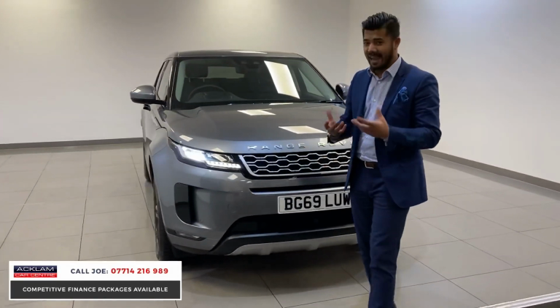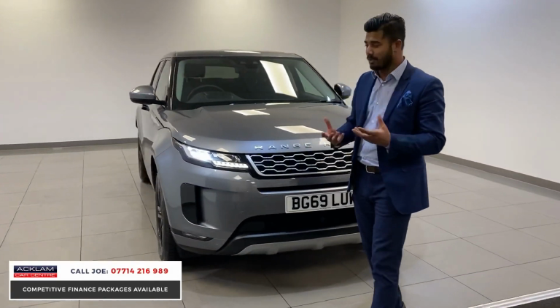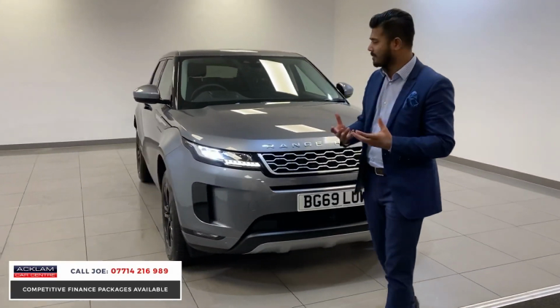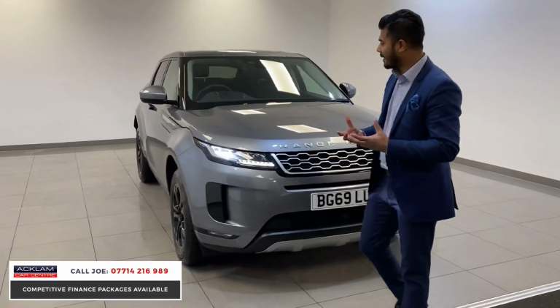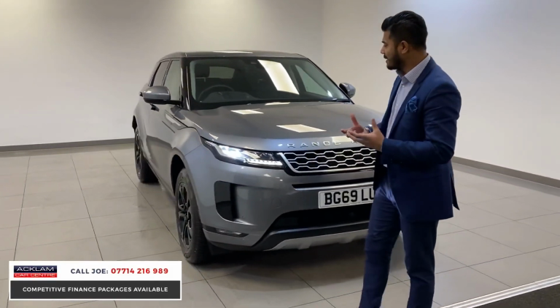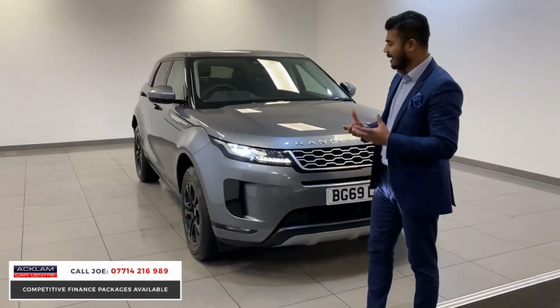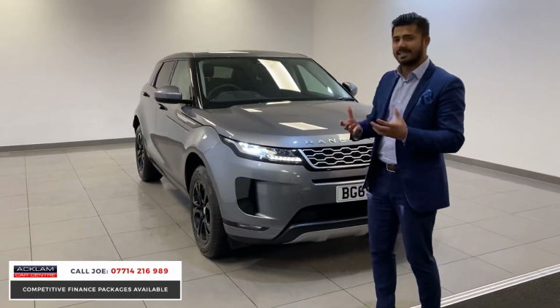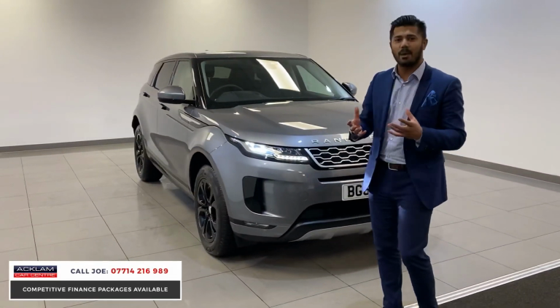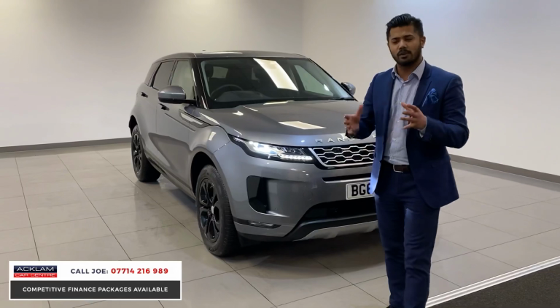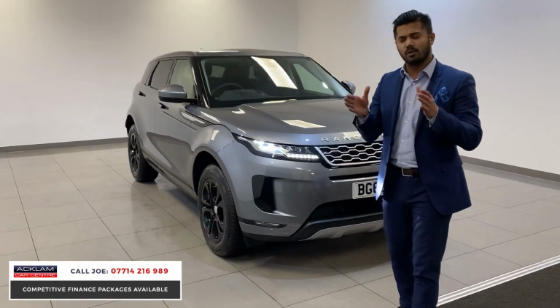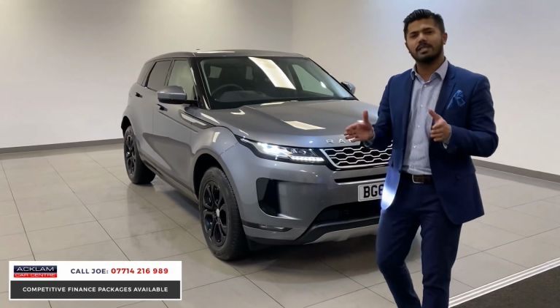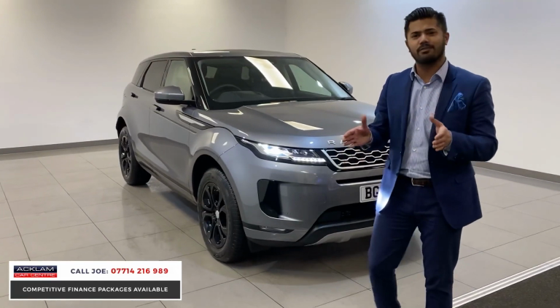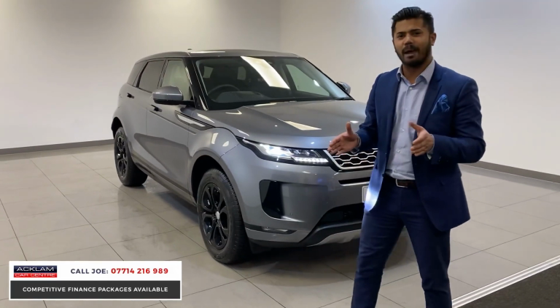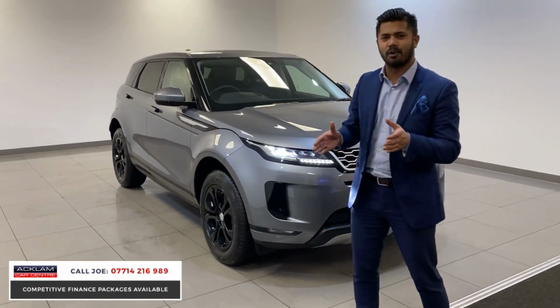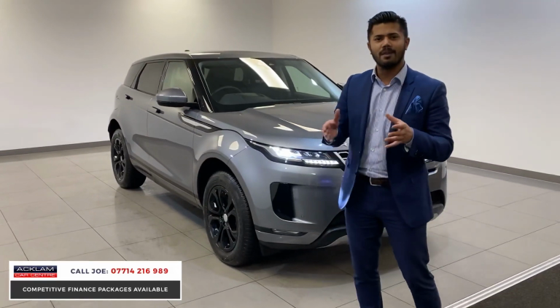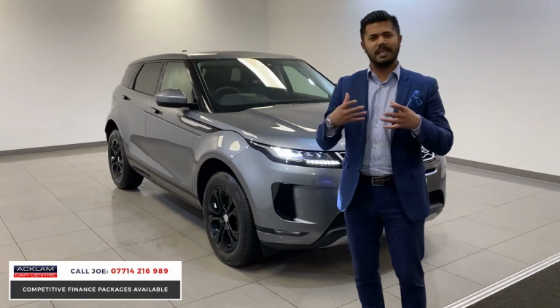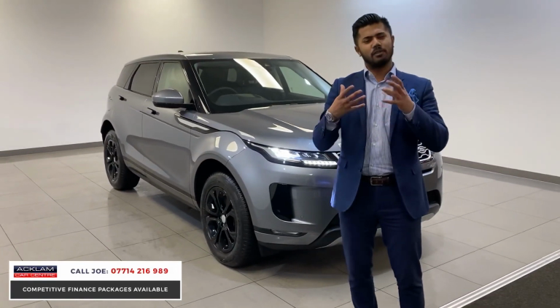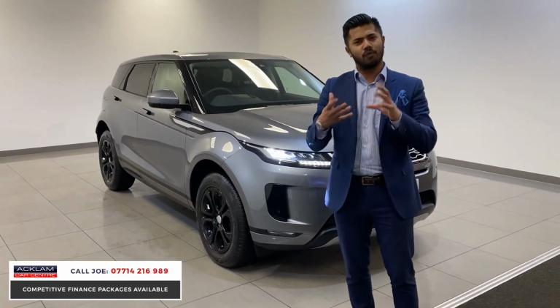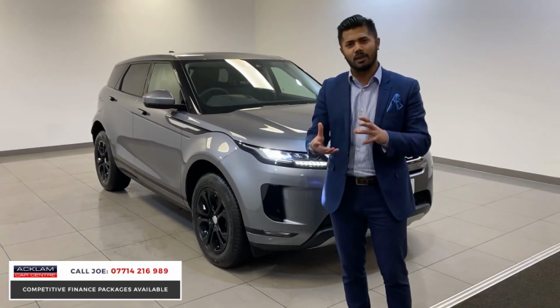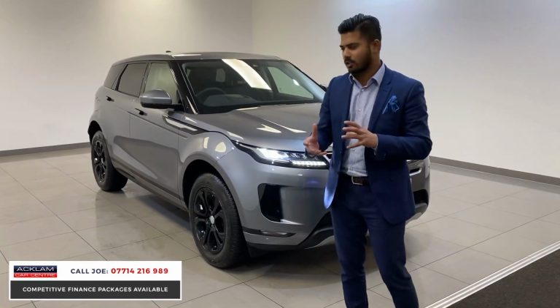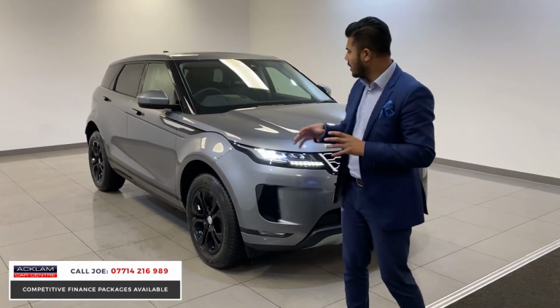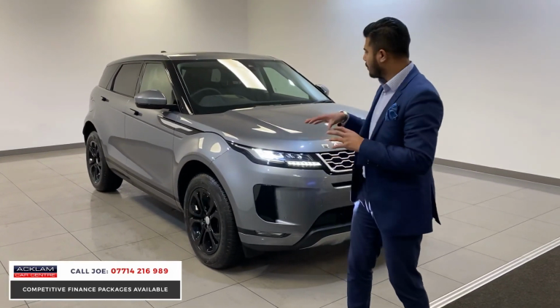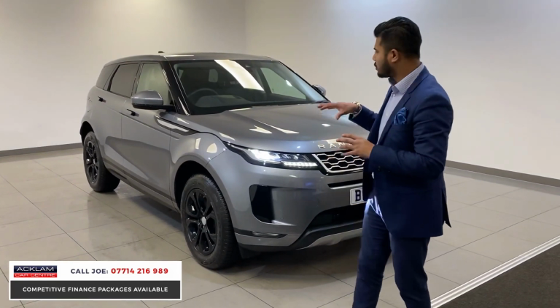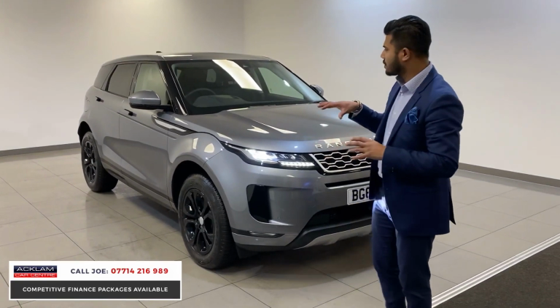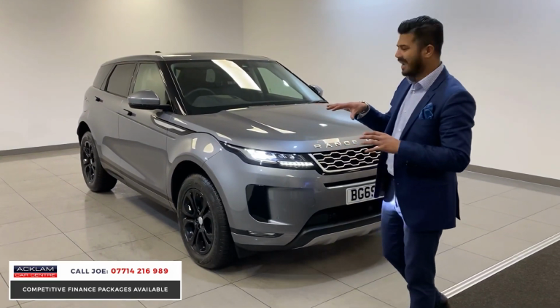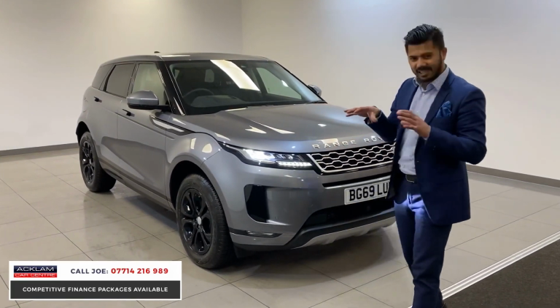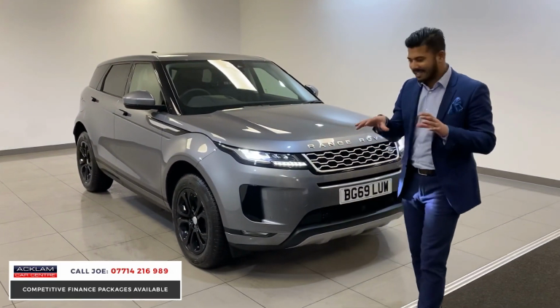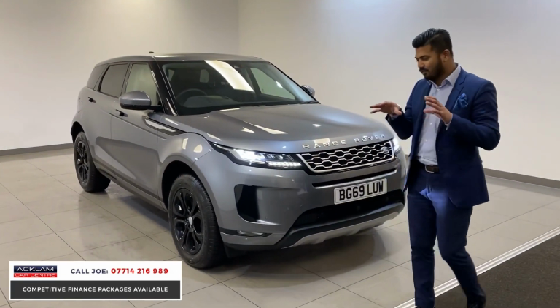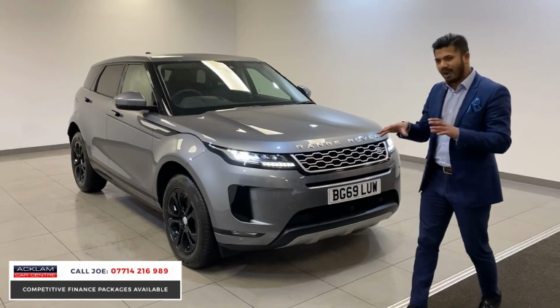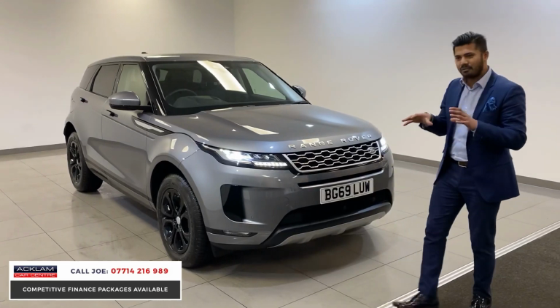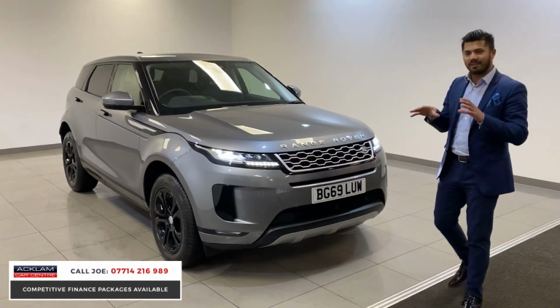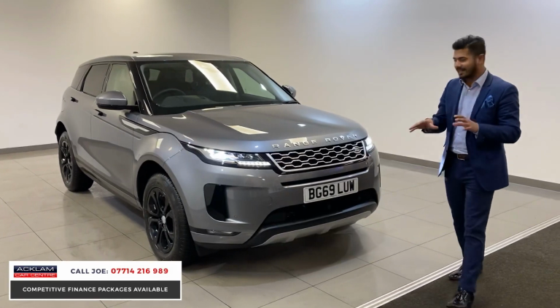Everyone seems to like these, and I can see why, because they're a good size small 4x4 that delivers on running costs, but it's just very, very slick.